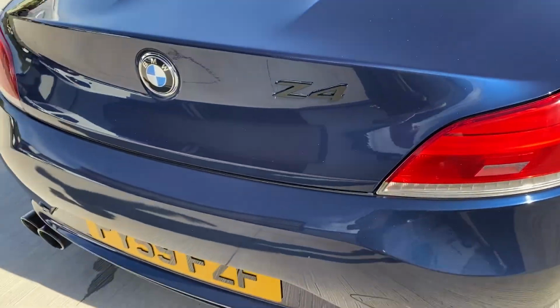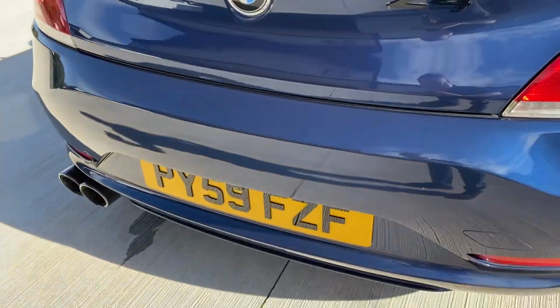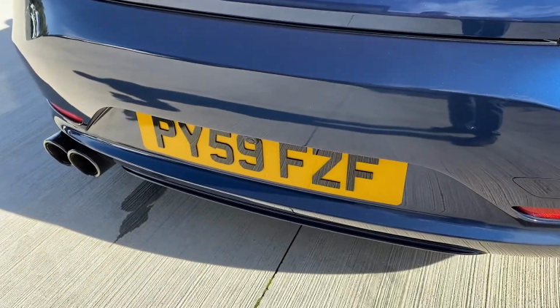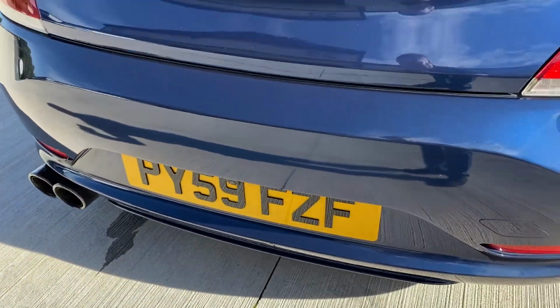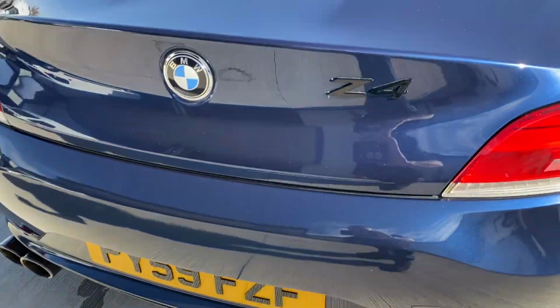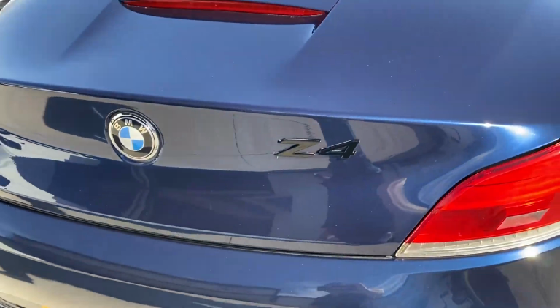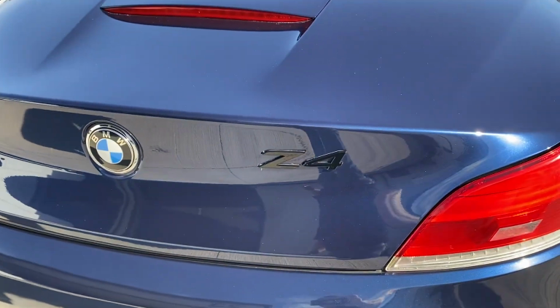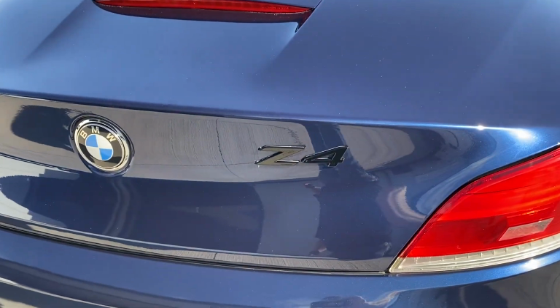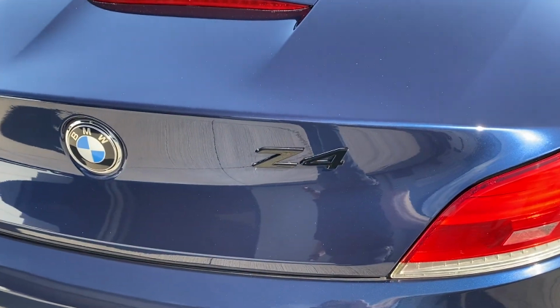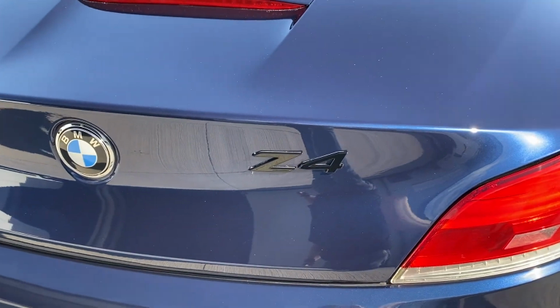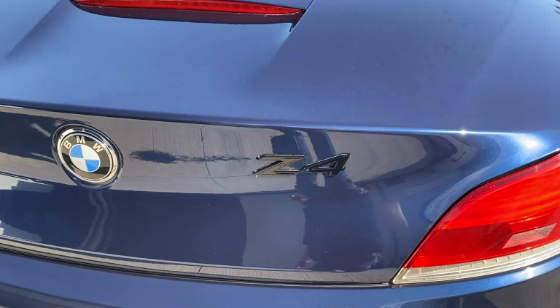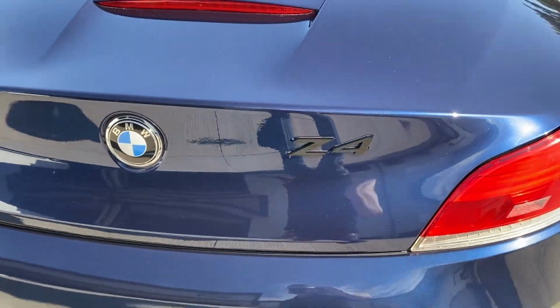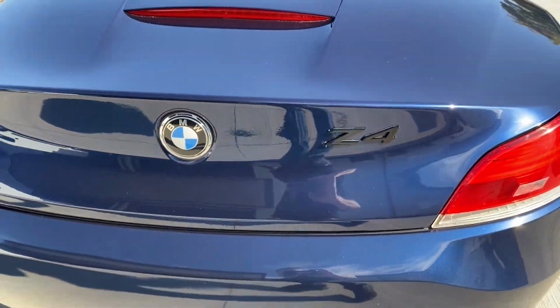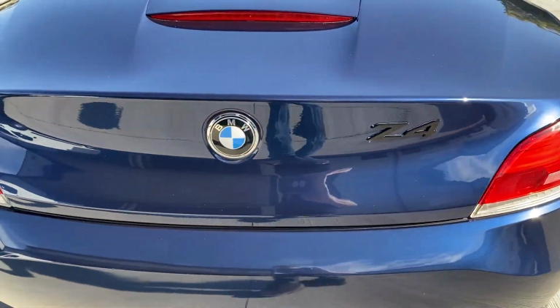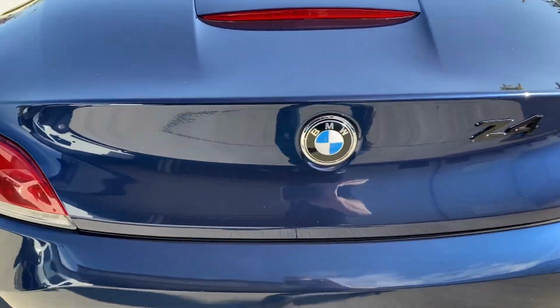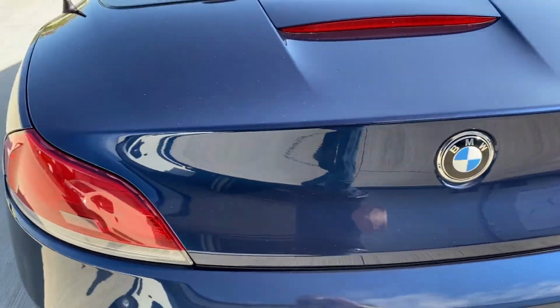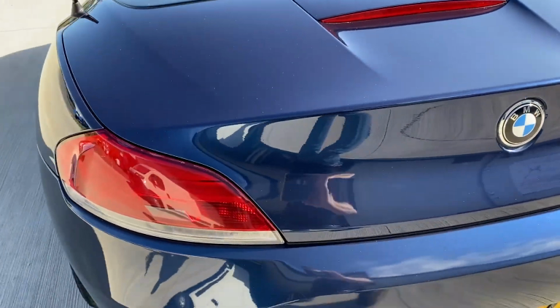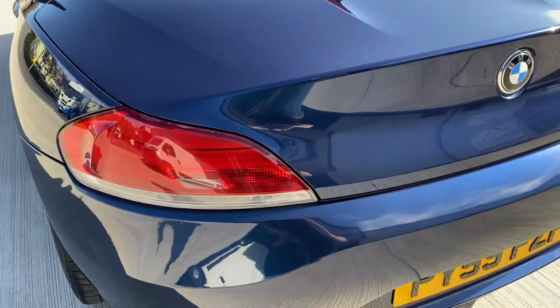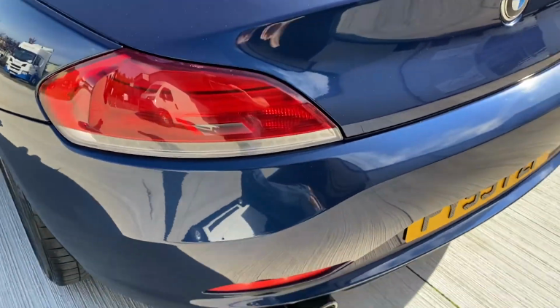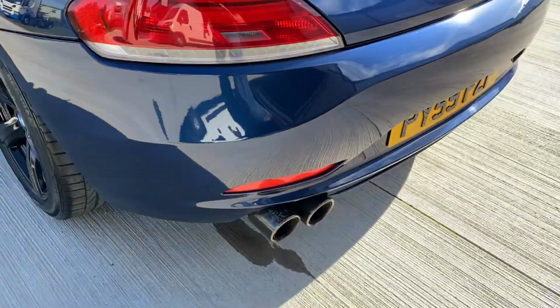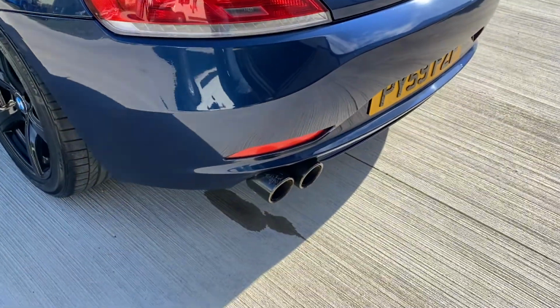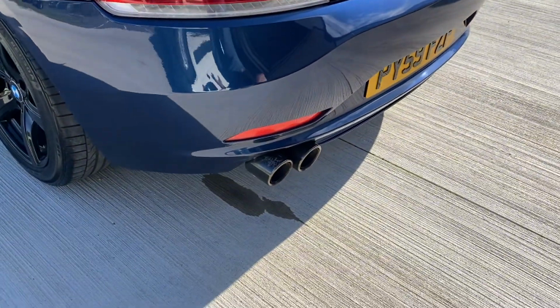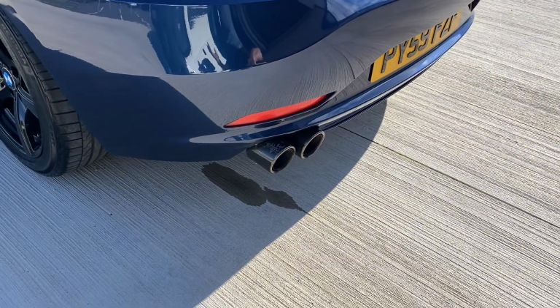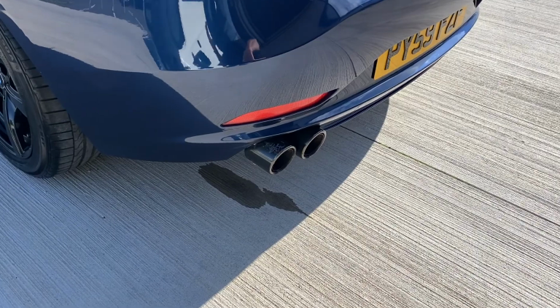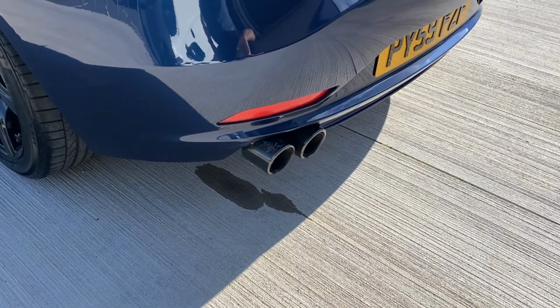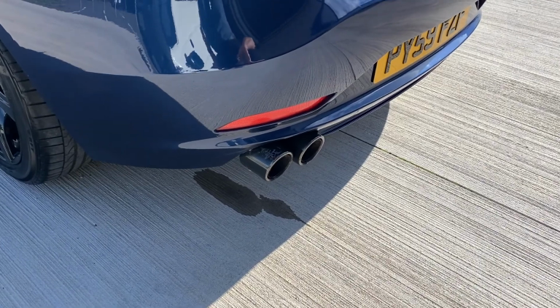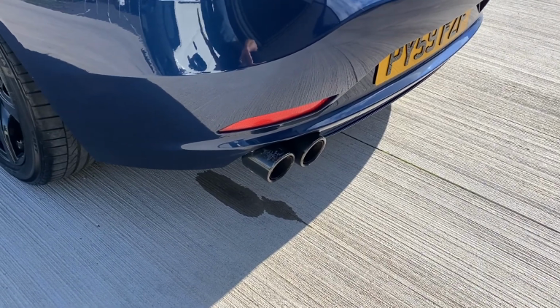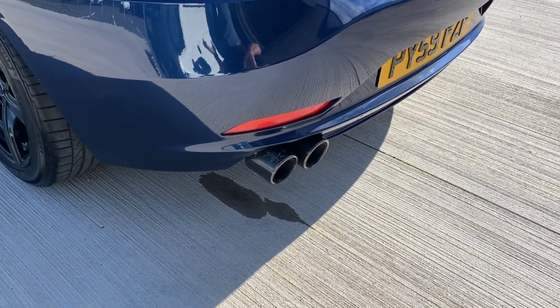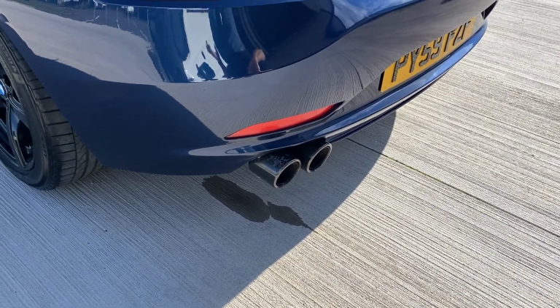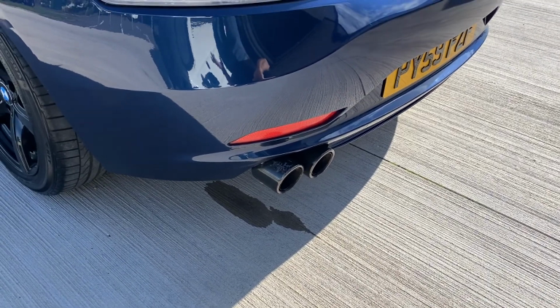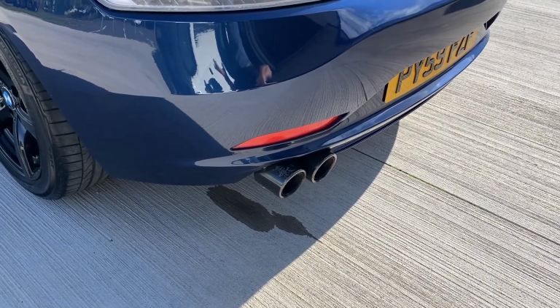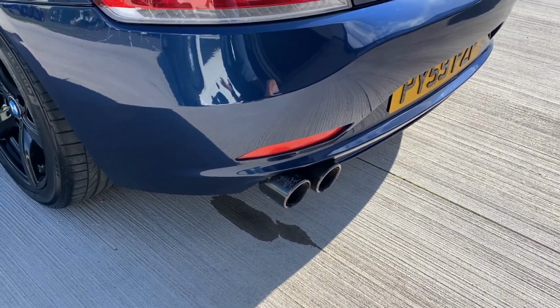There's those 4D plates again, and they've gloss blacked the Z4 logo which I think looks quite nice. It's also got a lovely, meaty exhaust note — I'll start the engine in a minute and come round so you can hear that.